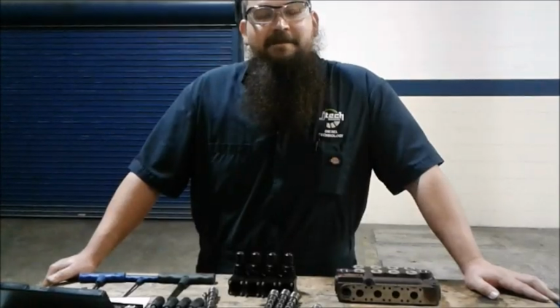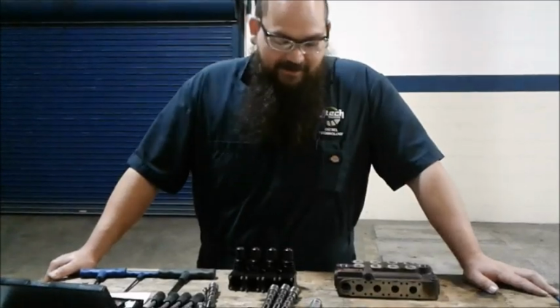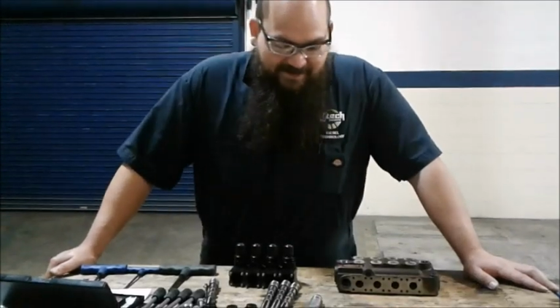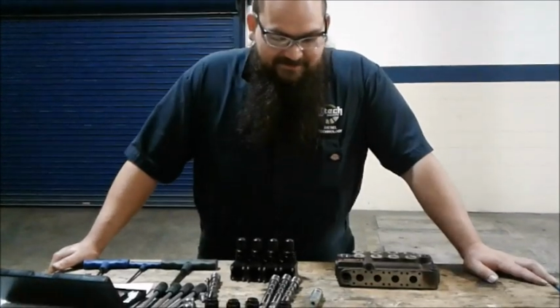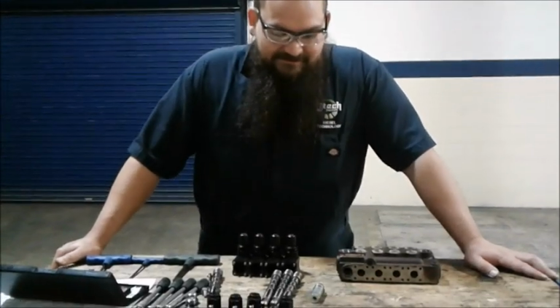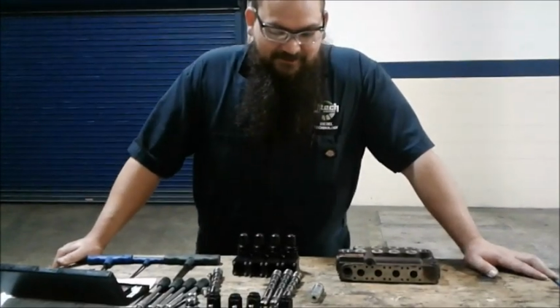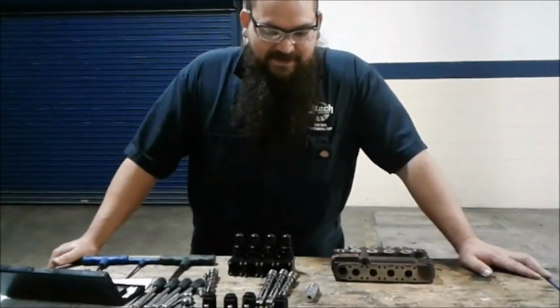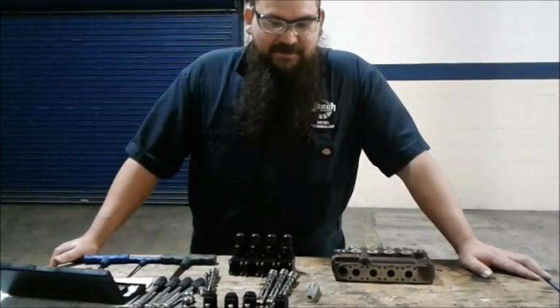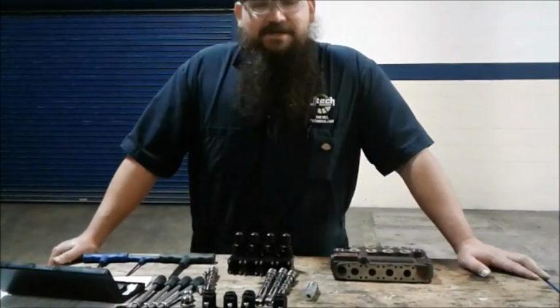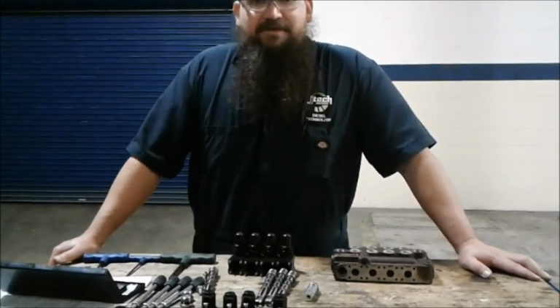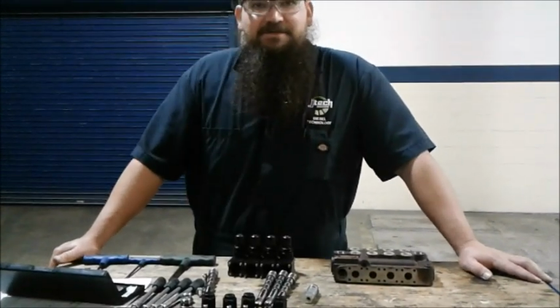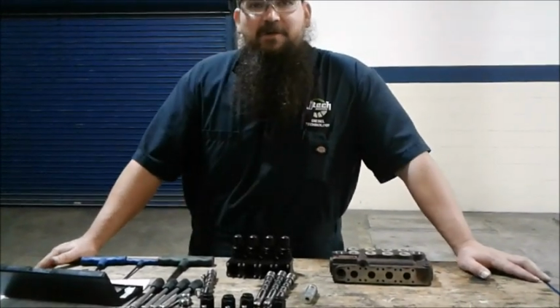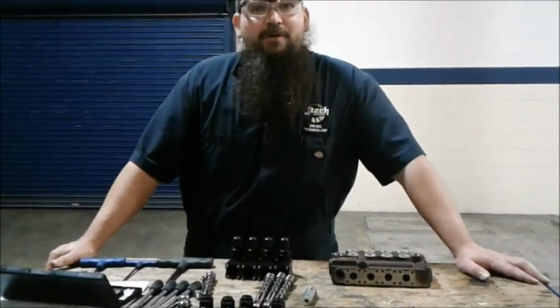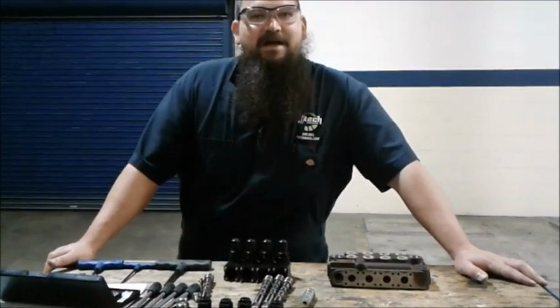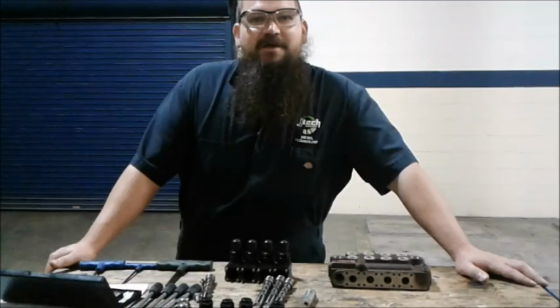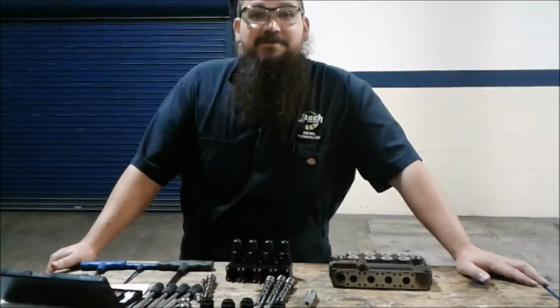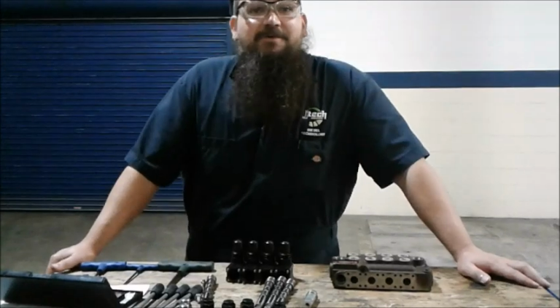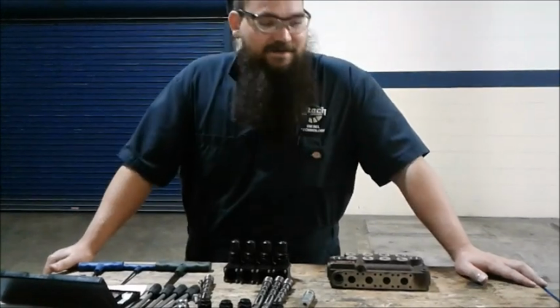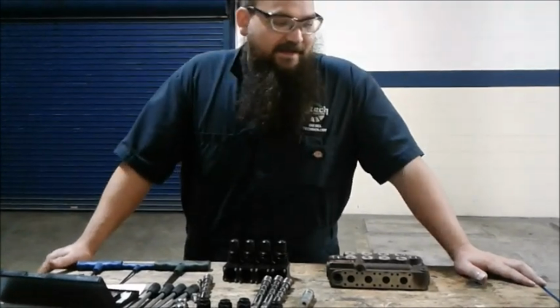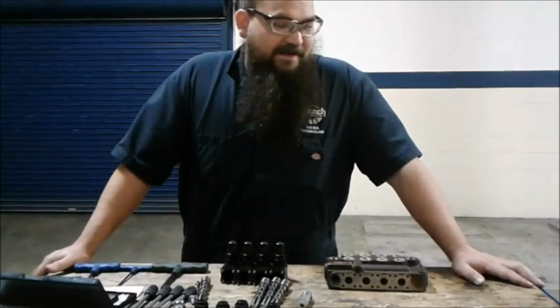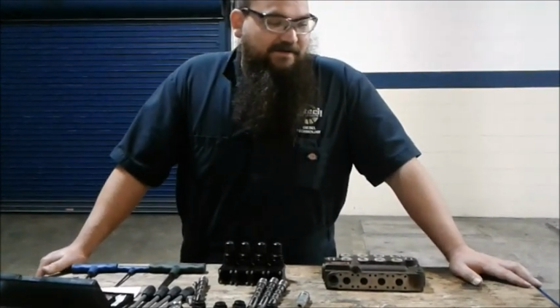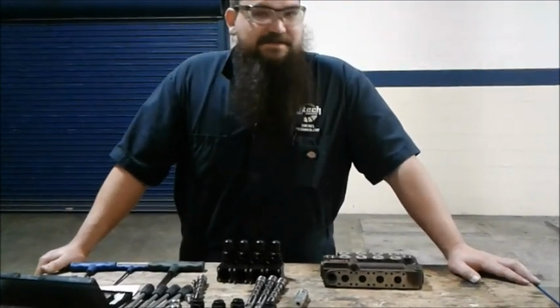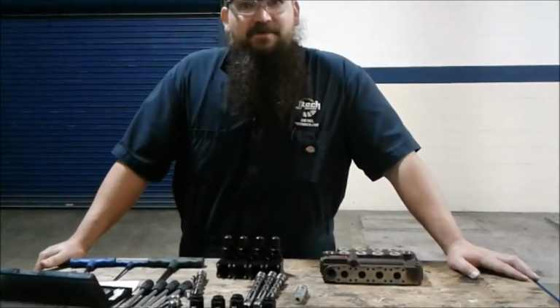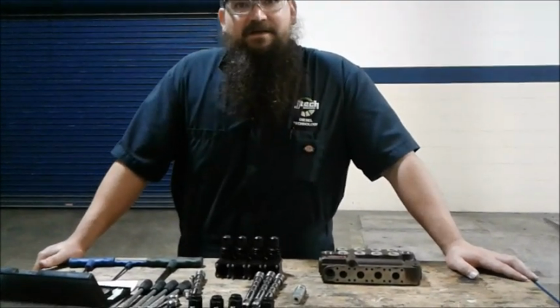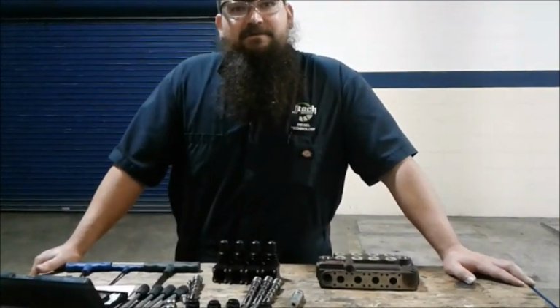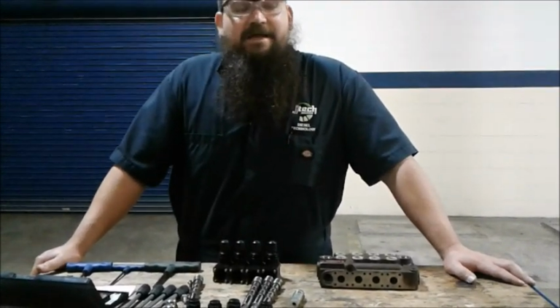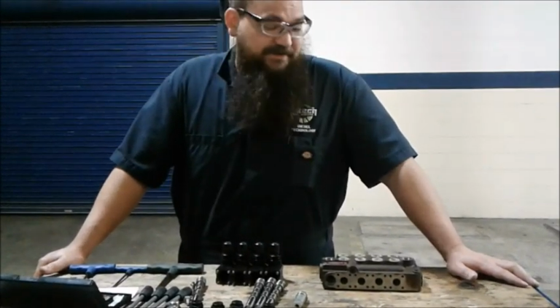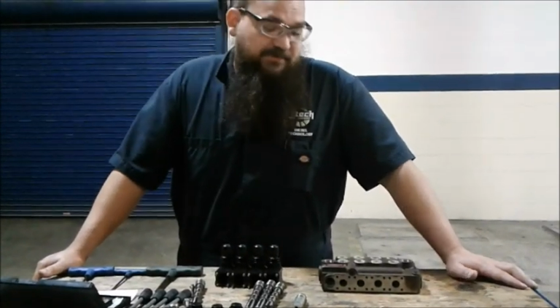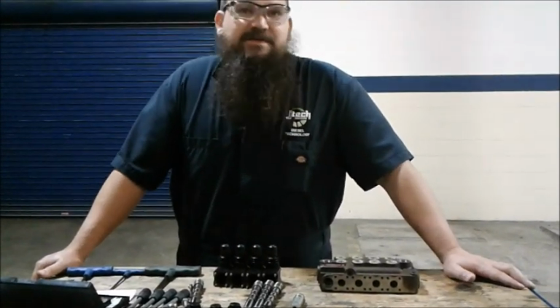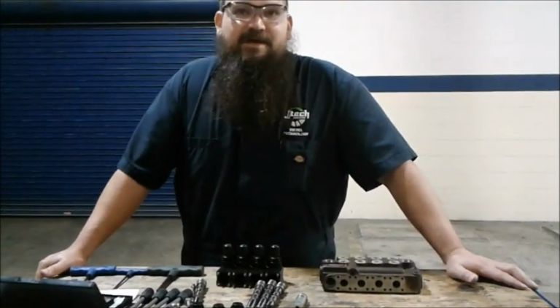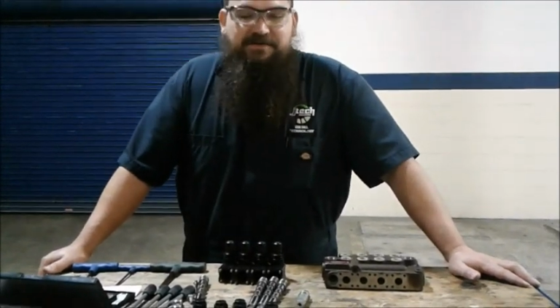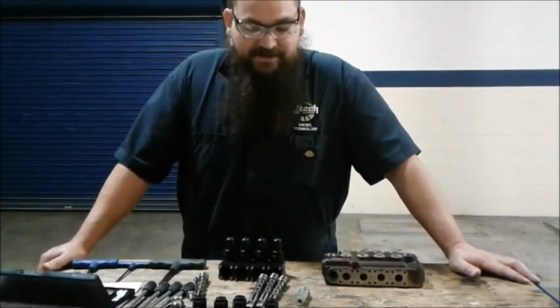Hey everybody, welcome back to another JTEC video. Today we're going to be going over hydraulic controls and how to disassemble, reassemble, and measure these out.